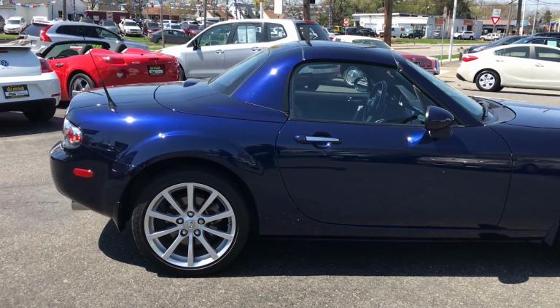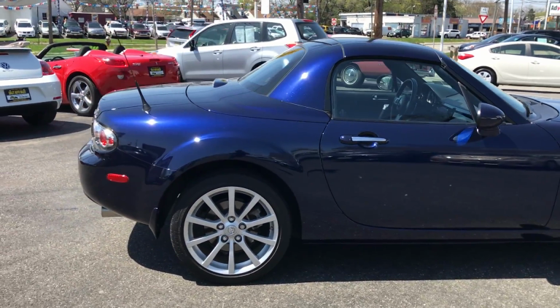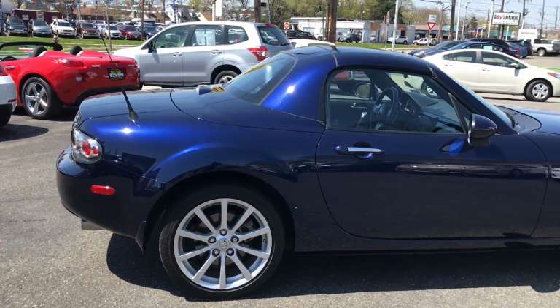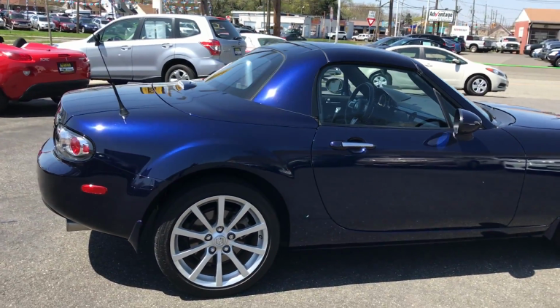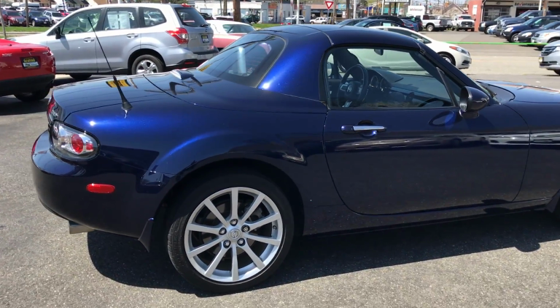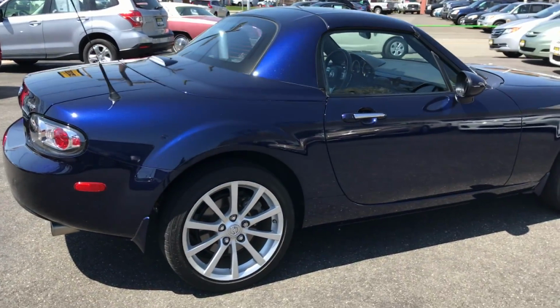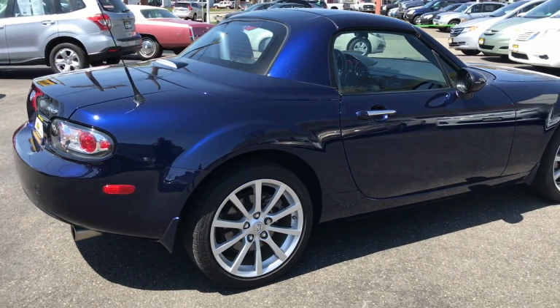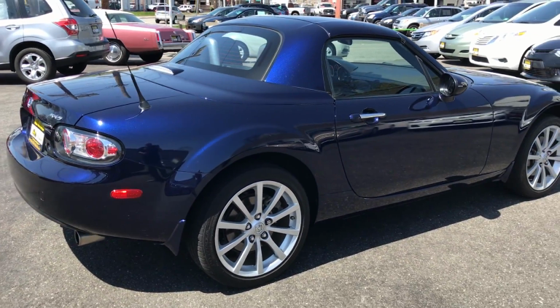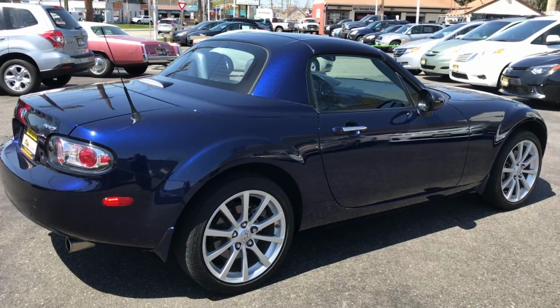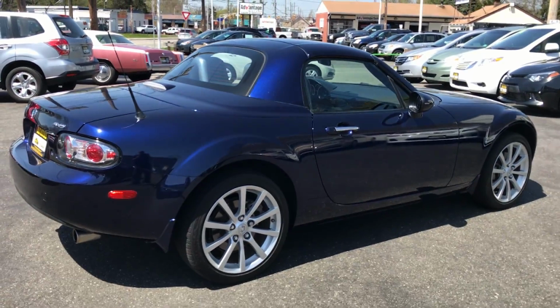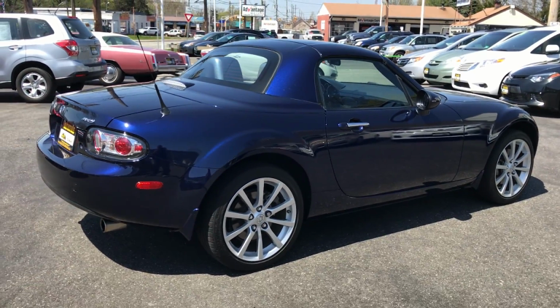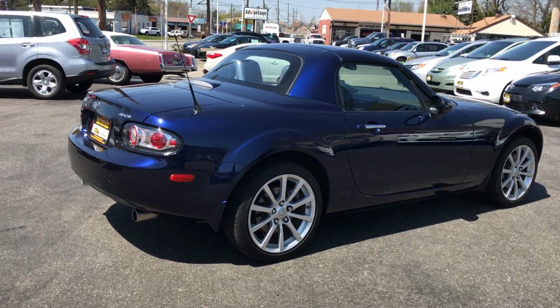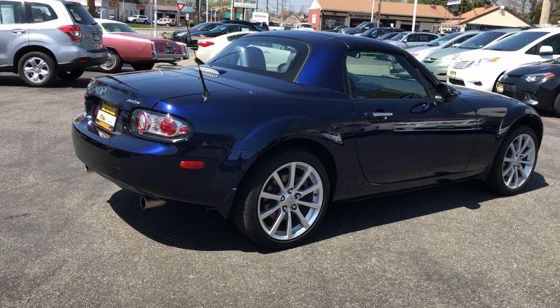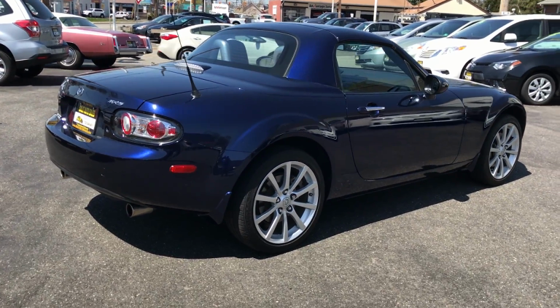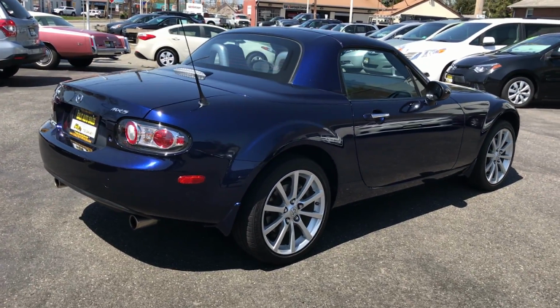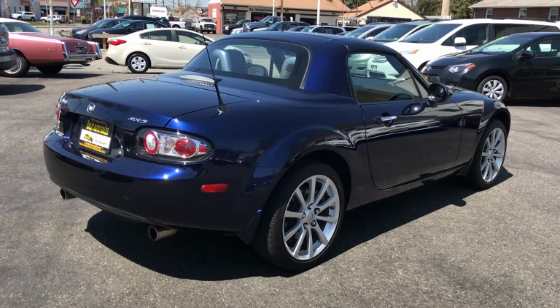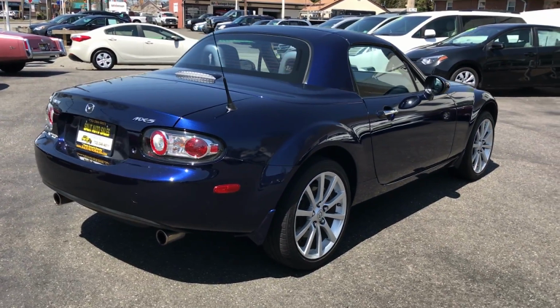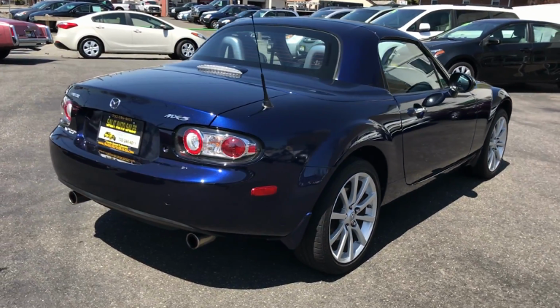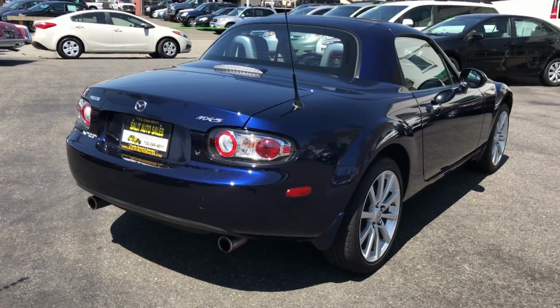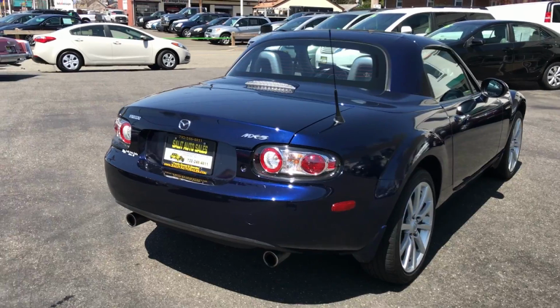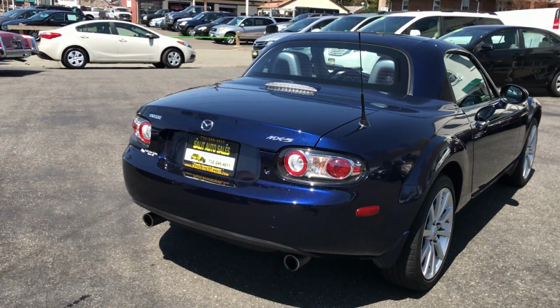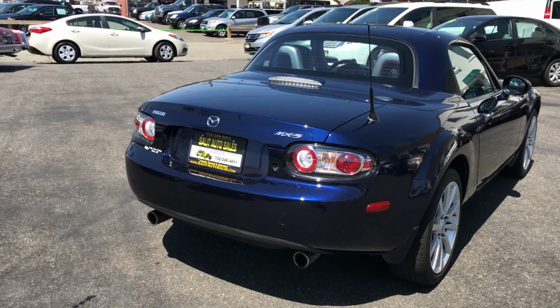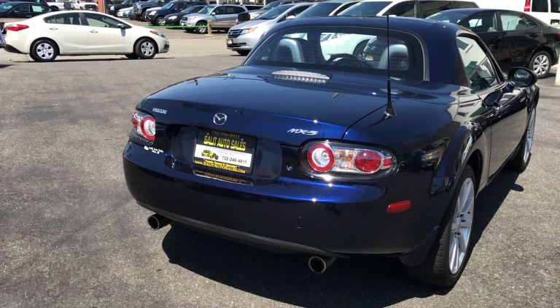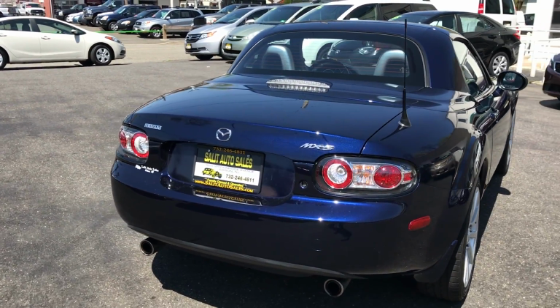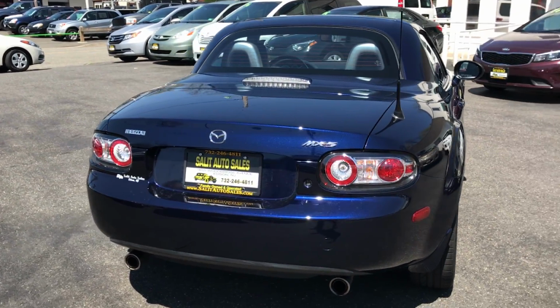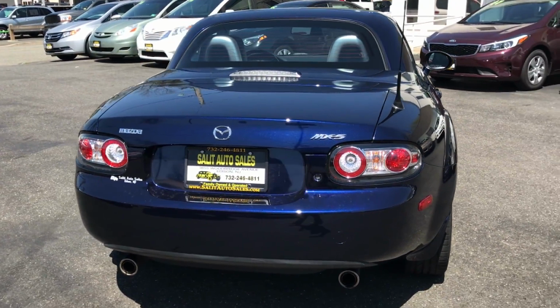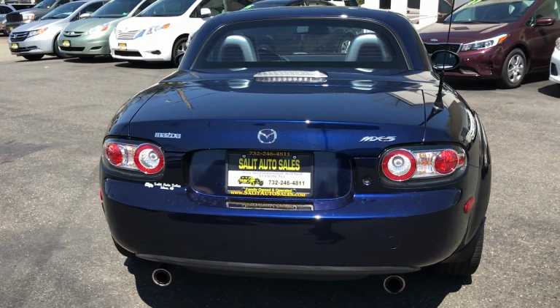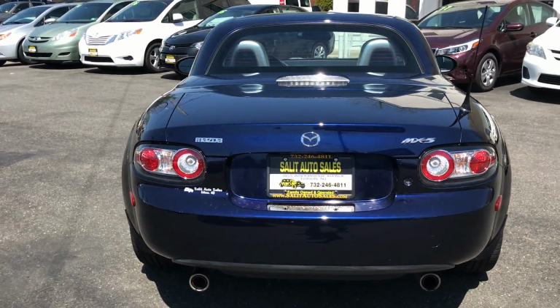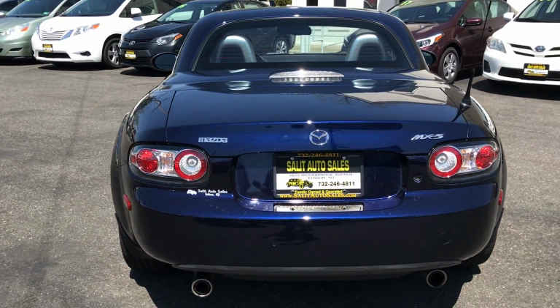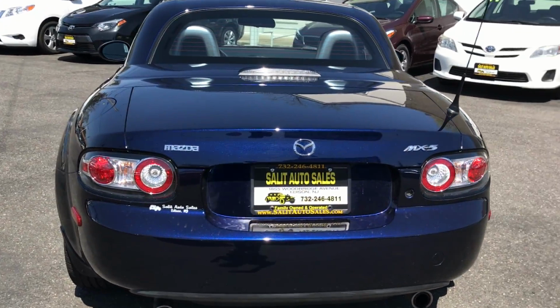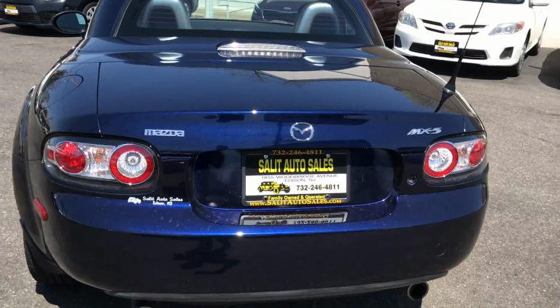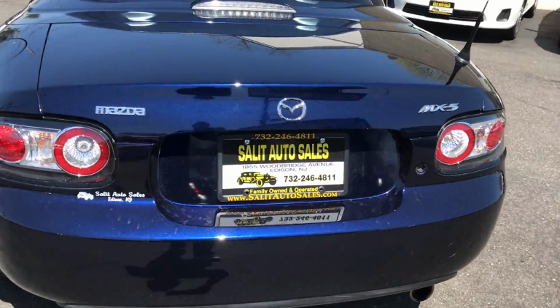And by the way, did I mention it's an automatic? The reason I did is because there's not that many out there with an automatic transmission, and those of us that love driving a stick but for whatever reason can't anymore, but still want one of these fun little cars — this is the one you want.